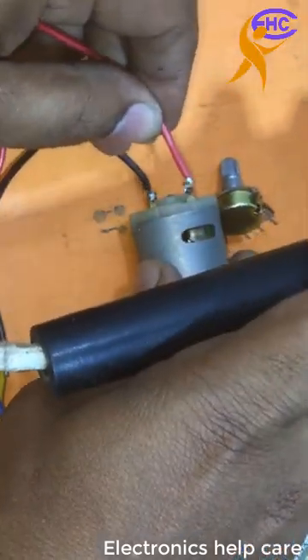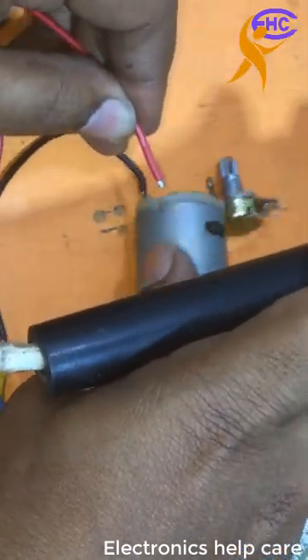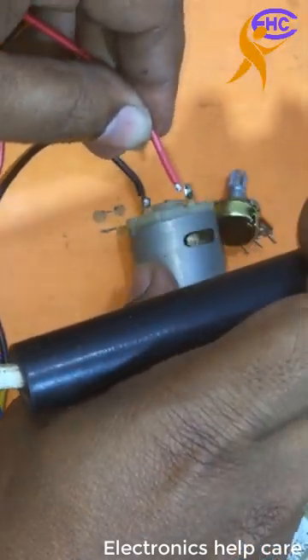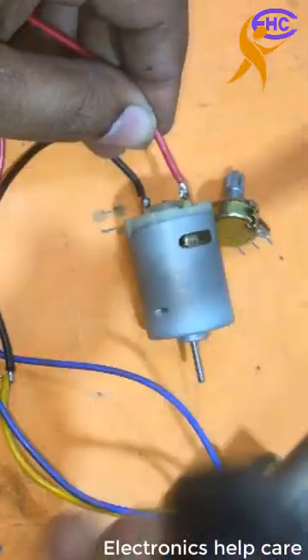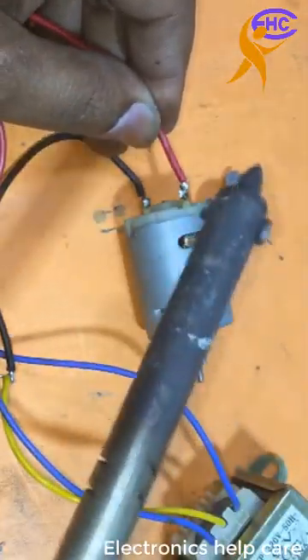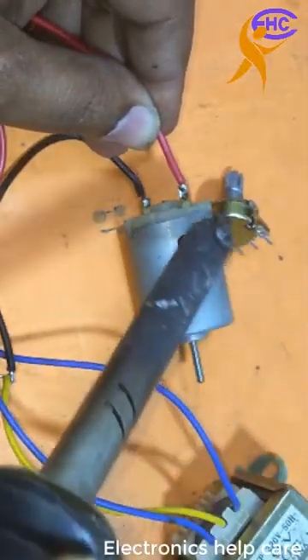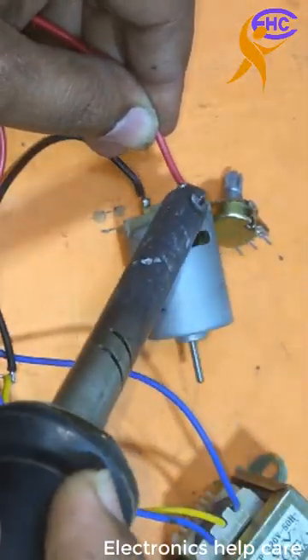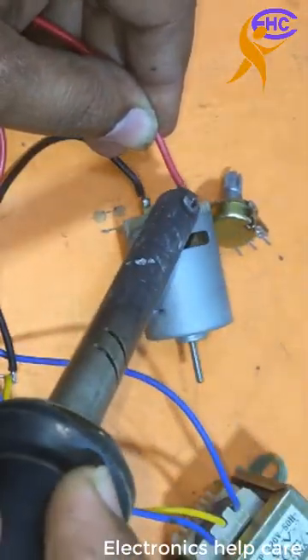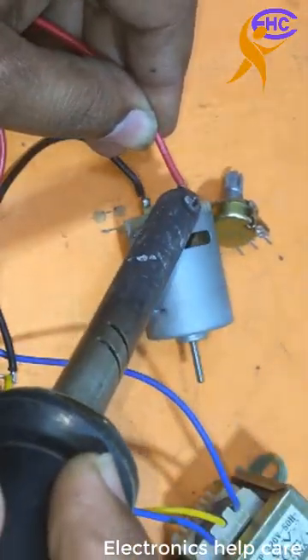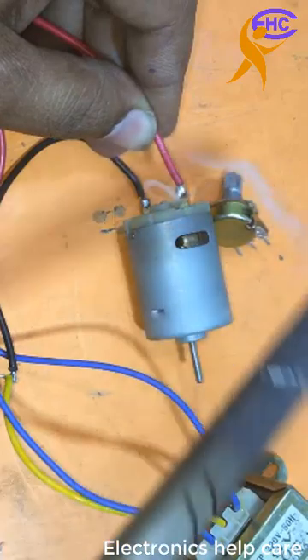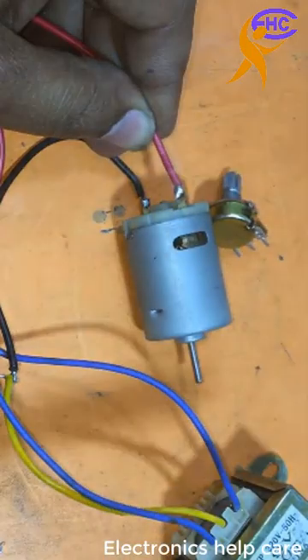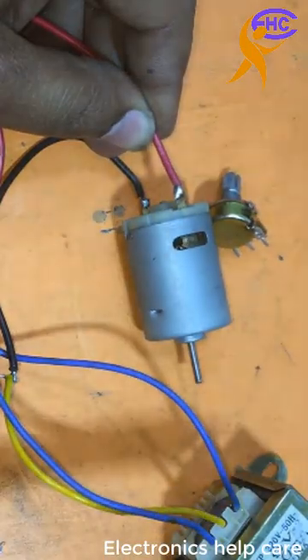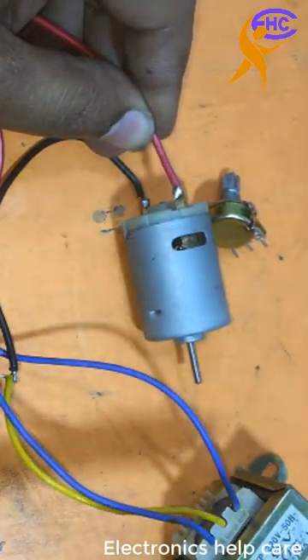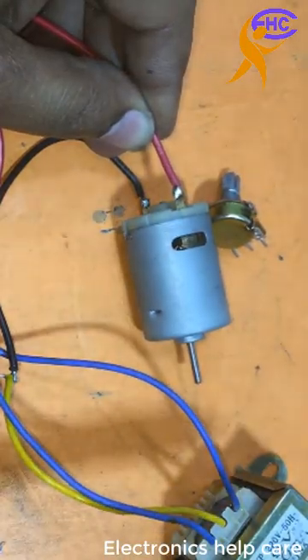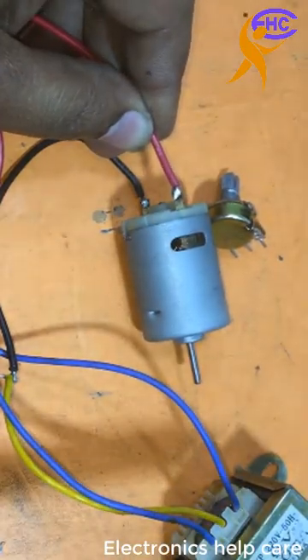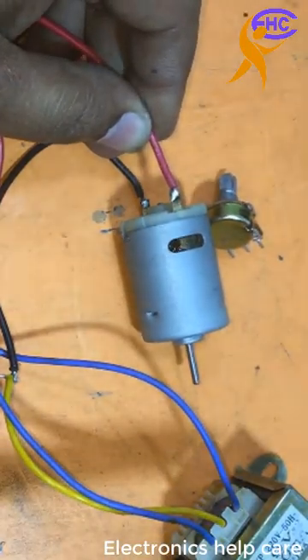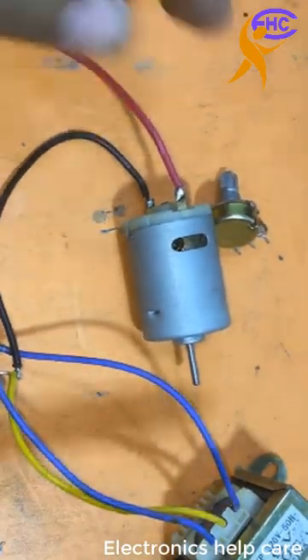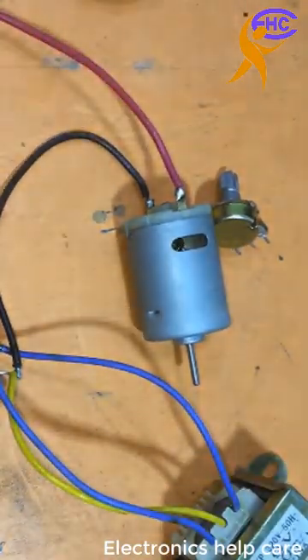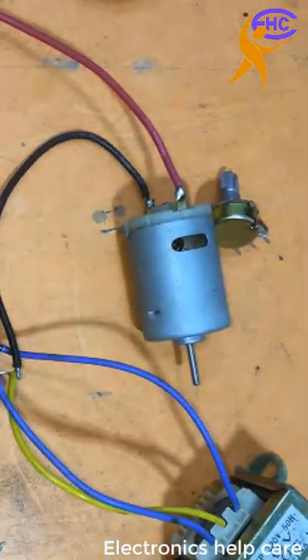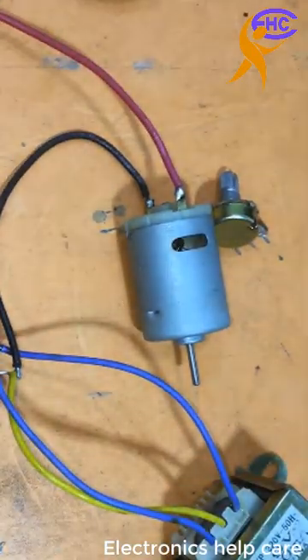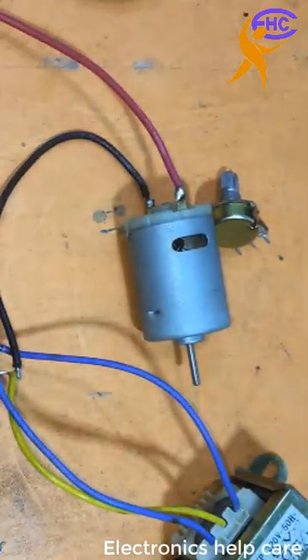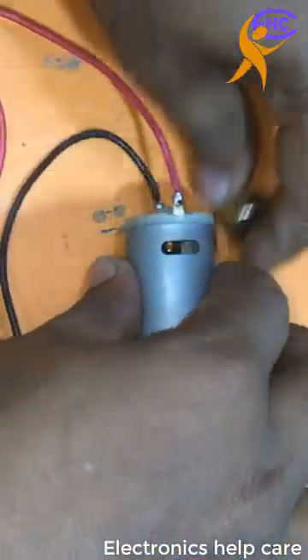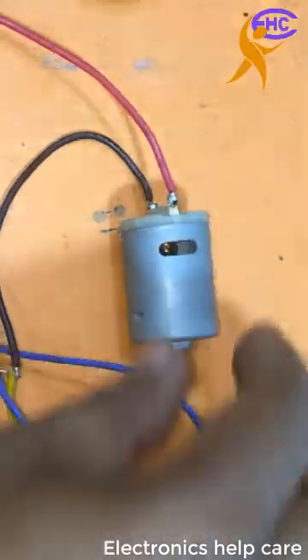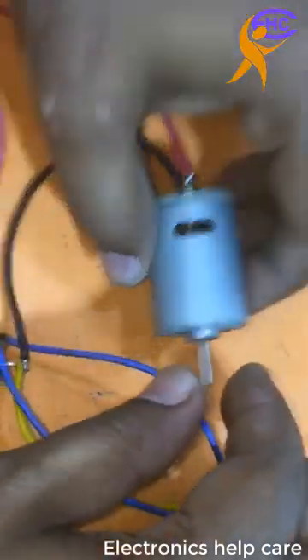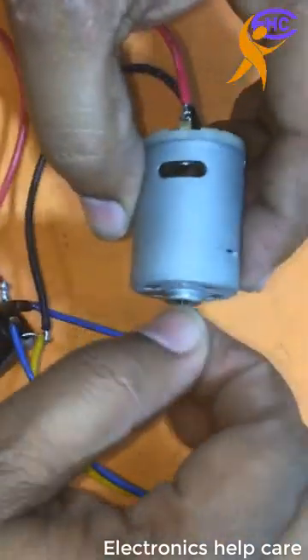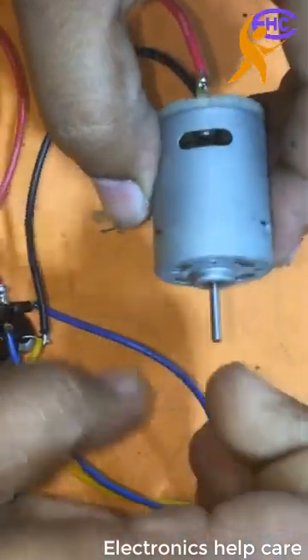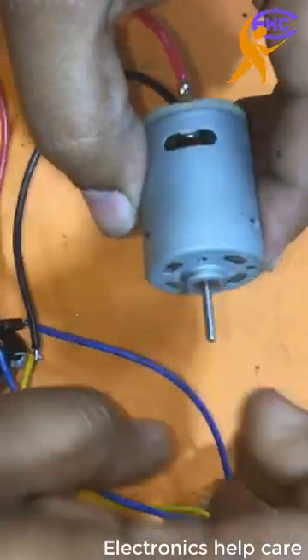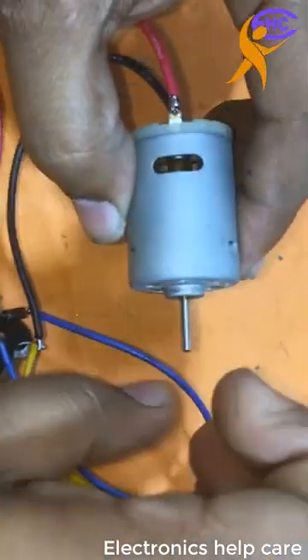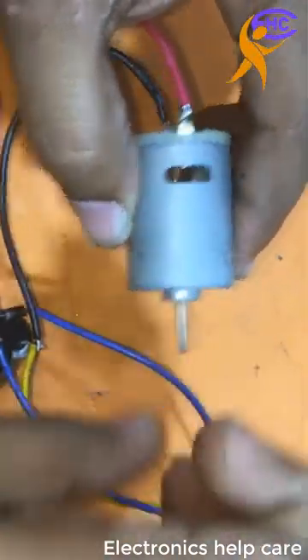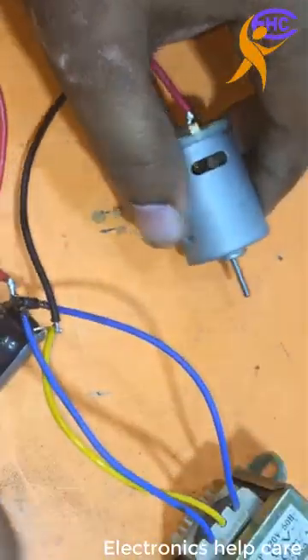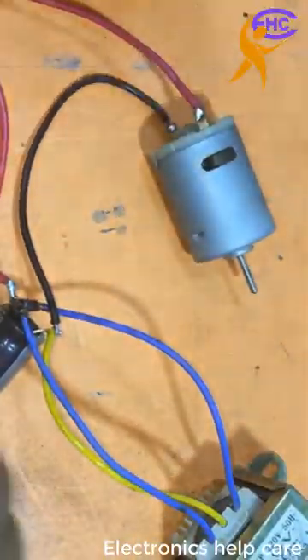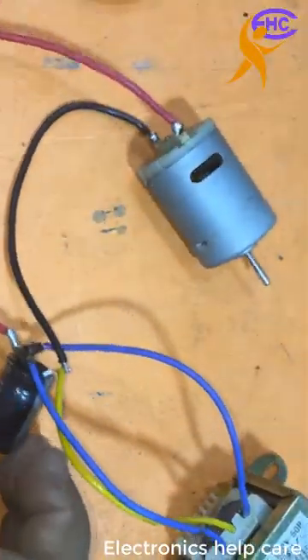Connecting the positive voltage to the motor. This is a 6-volt motor.